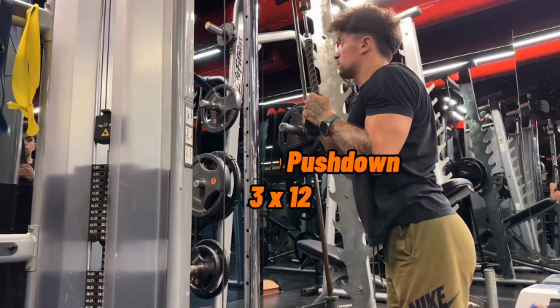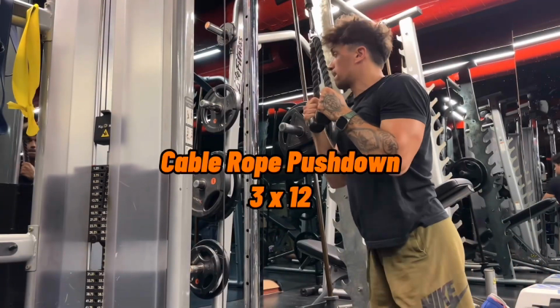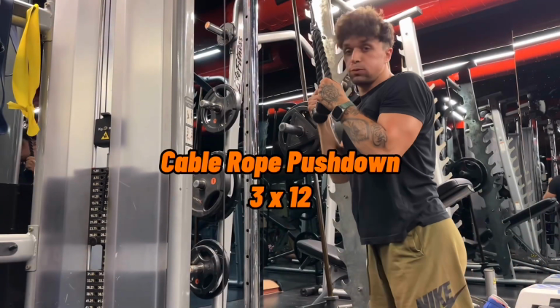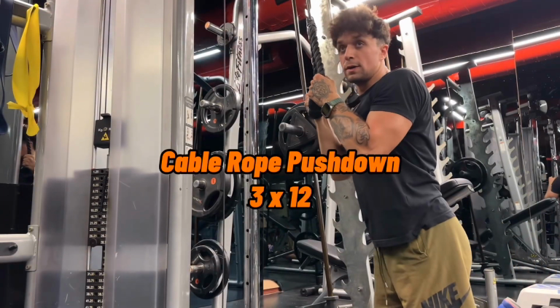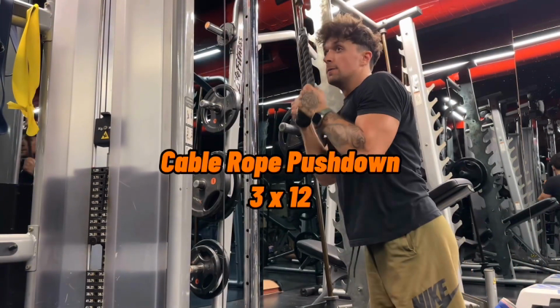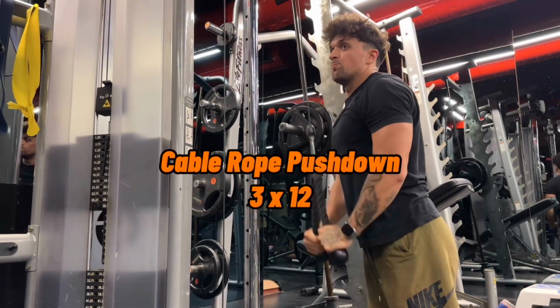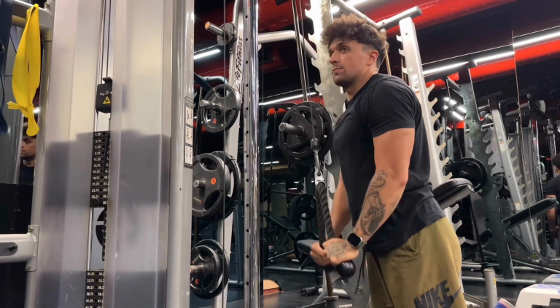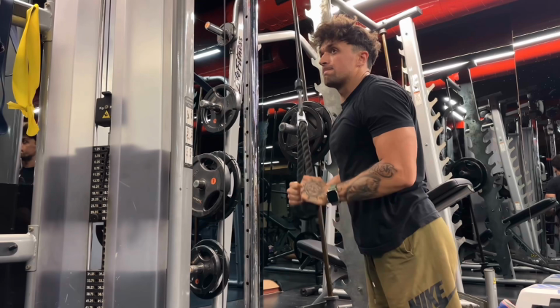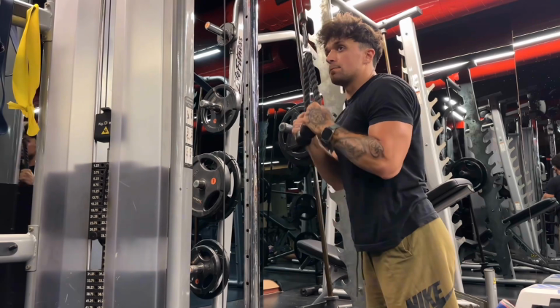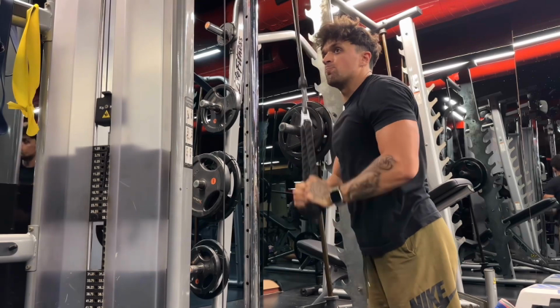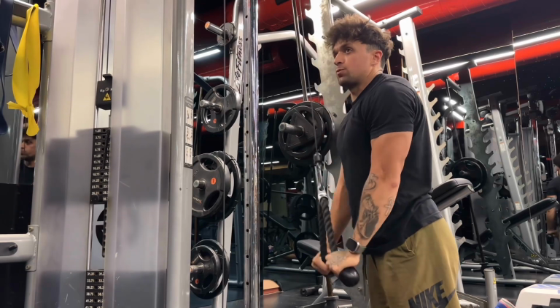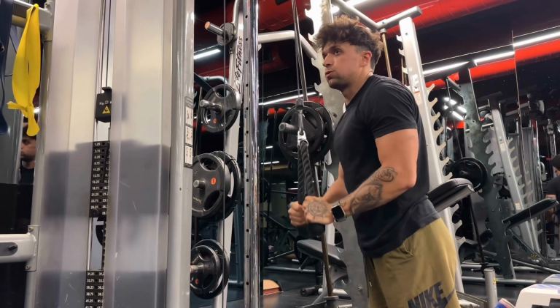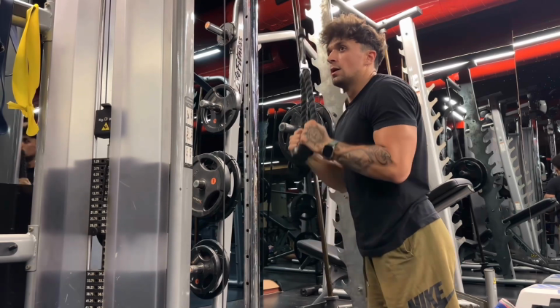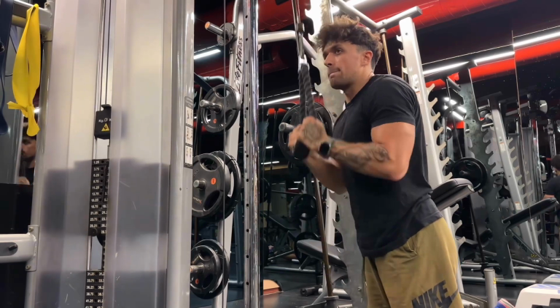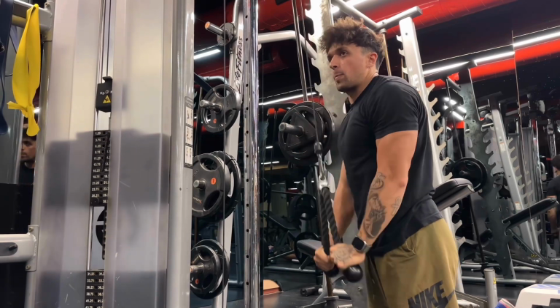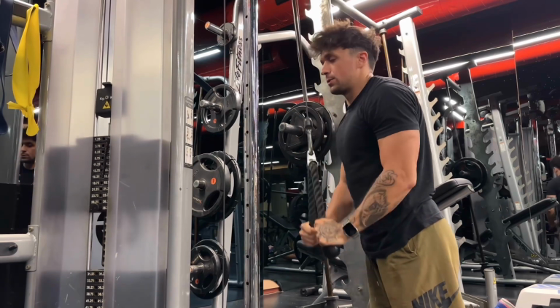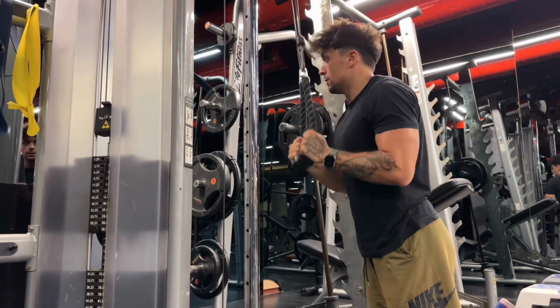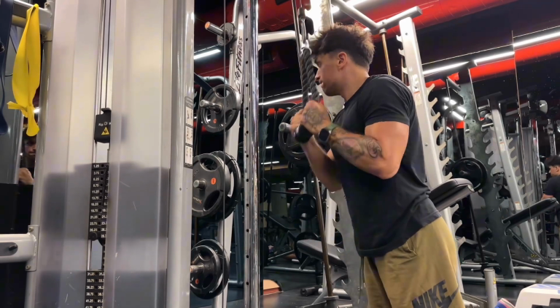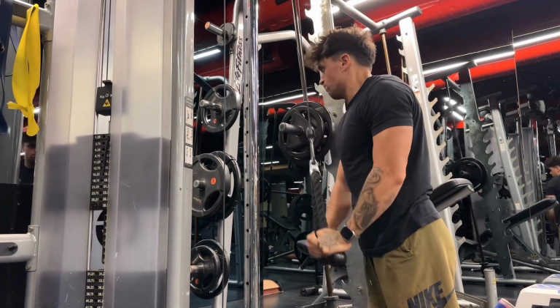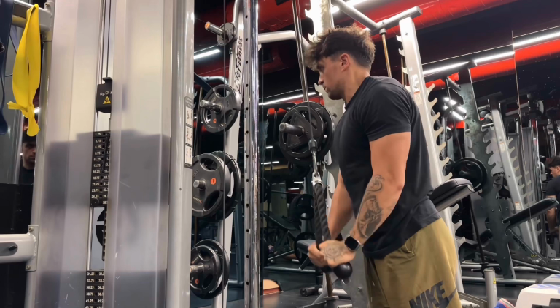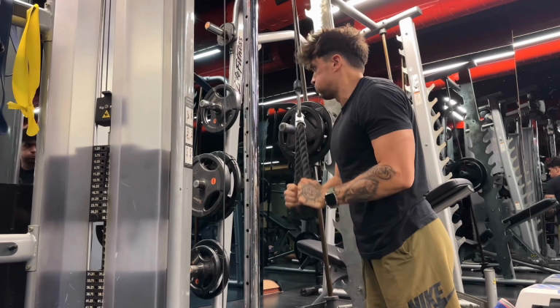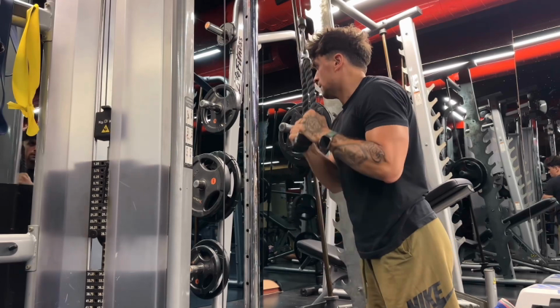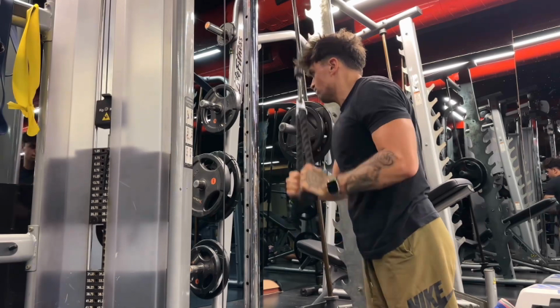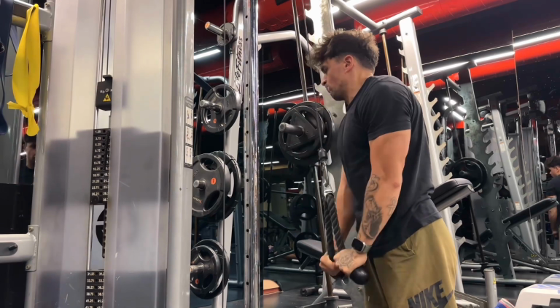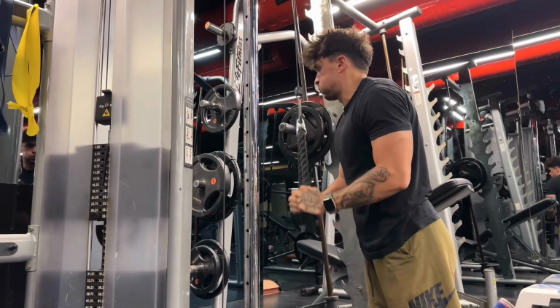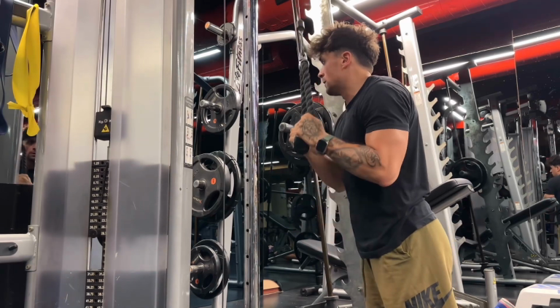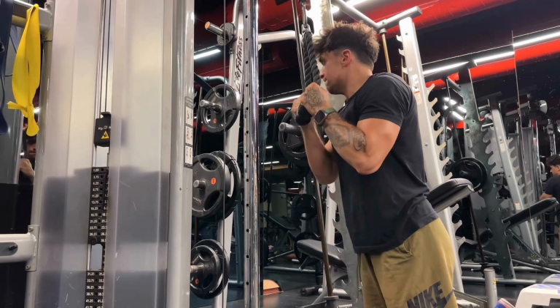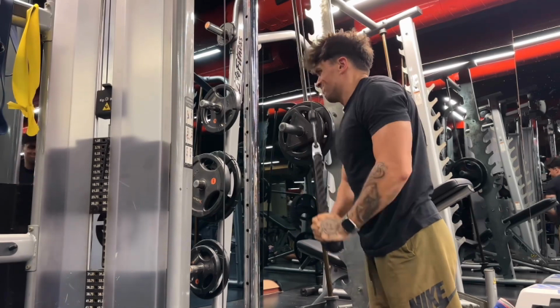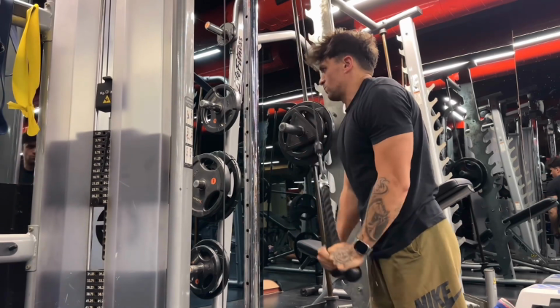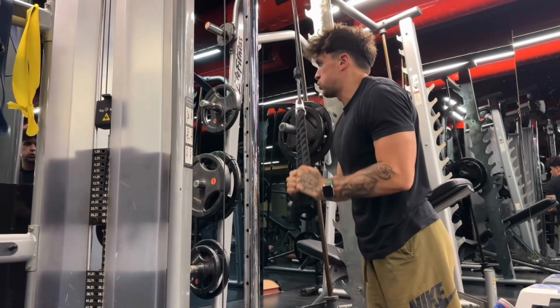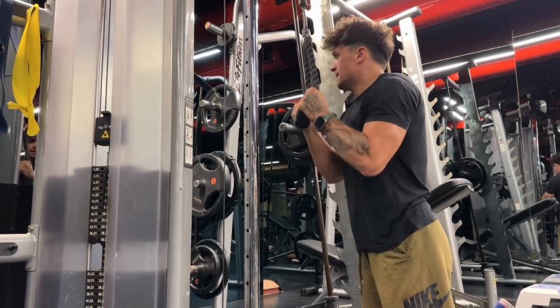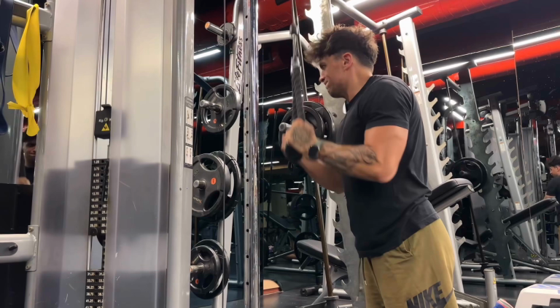For the triceps pushdown I wanted to get on my knee because I wanted to feel the range of motion. You know, six foot four — that's why there's not enough distance for my body.